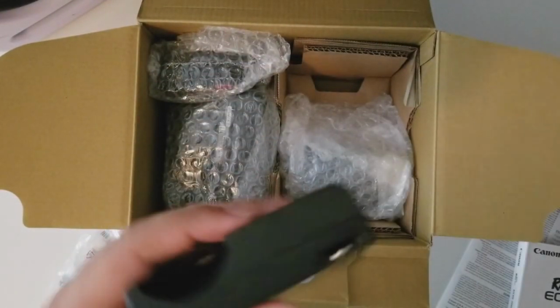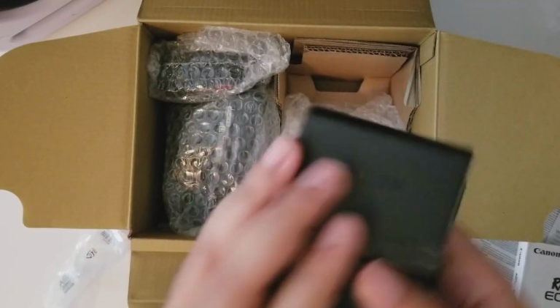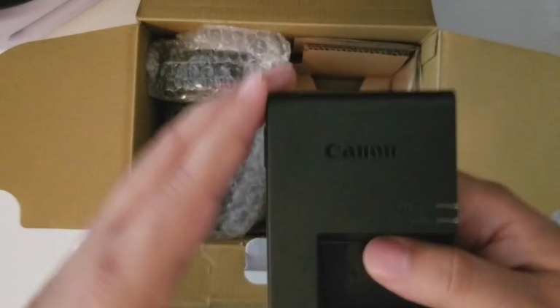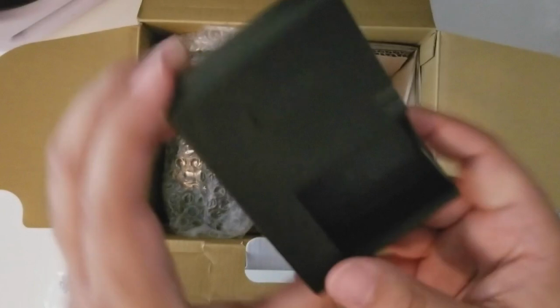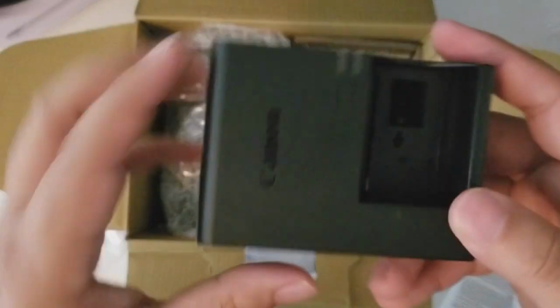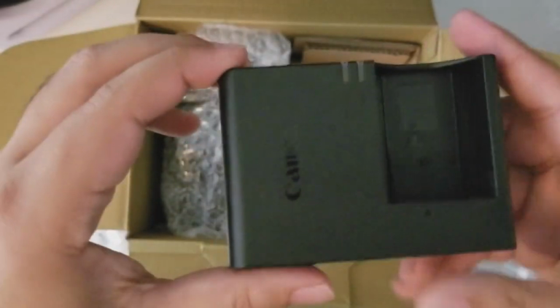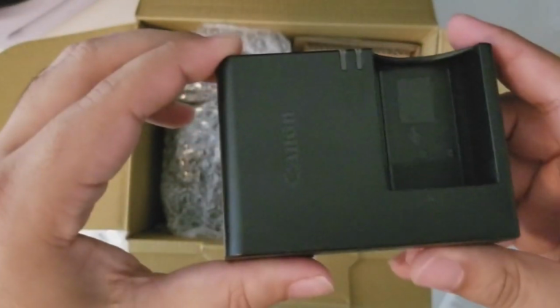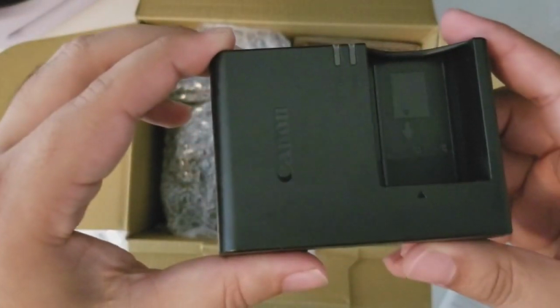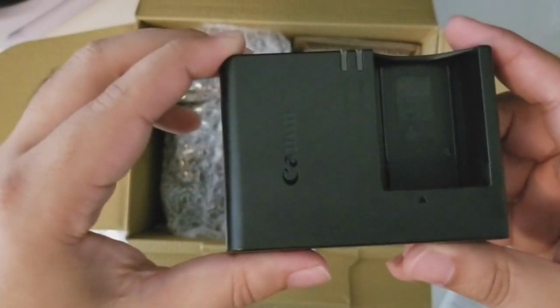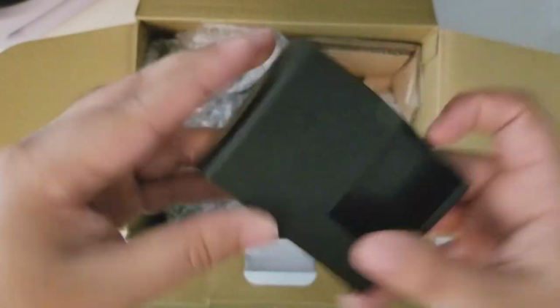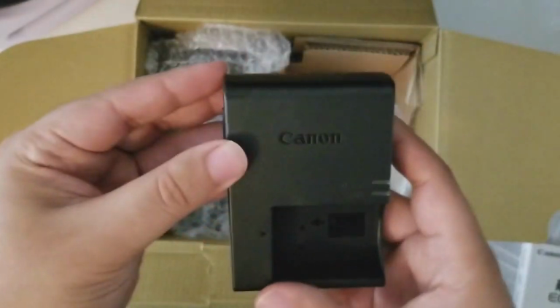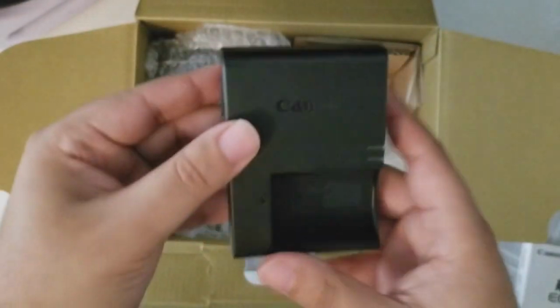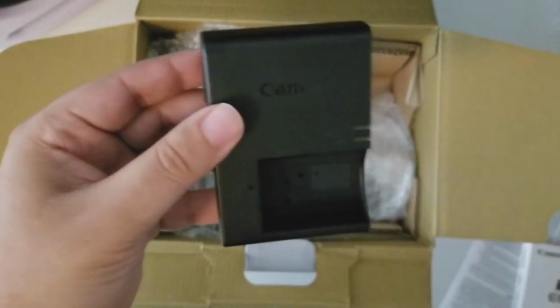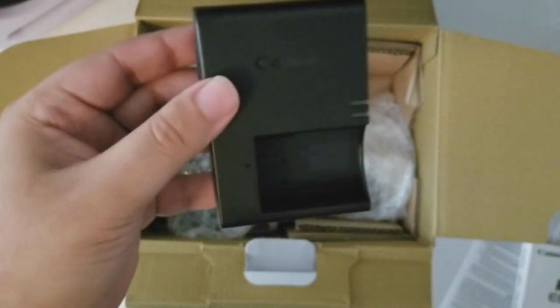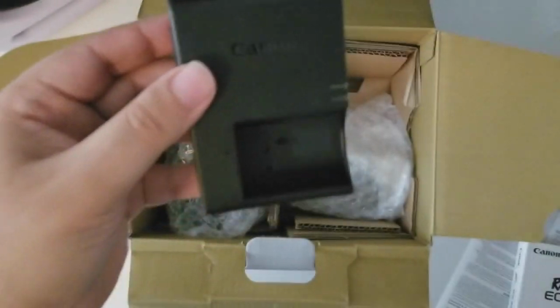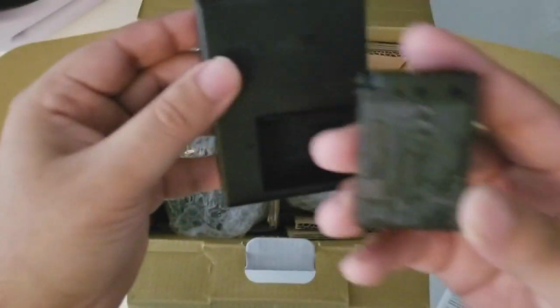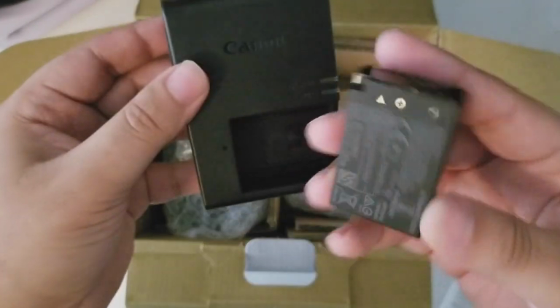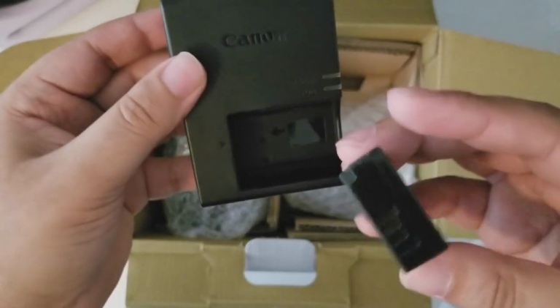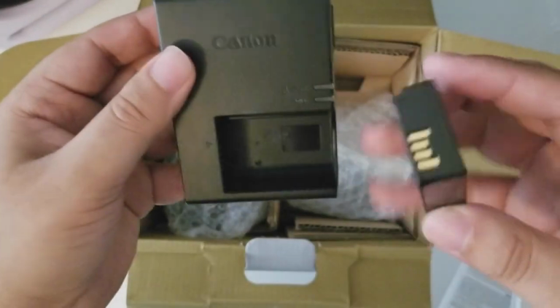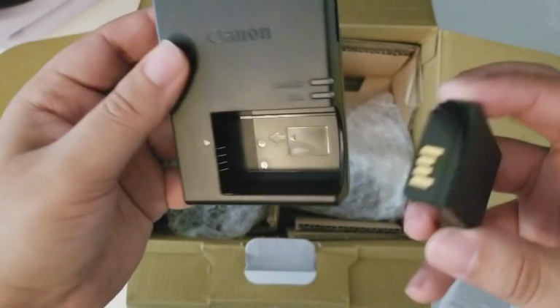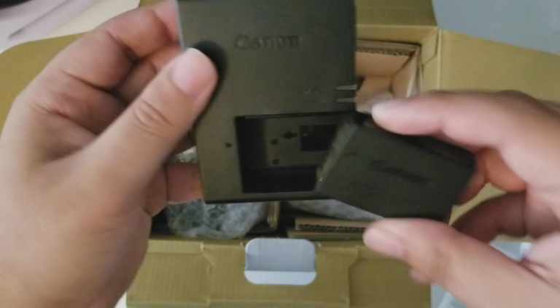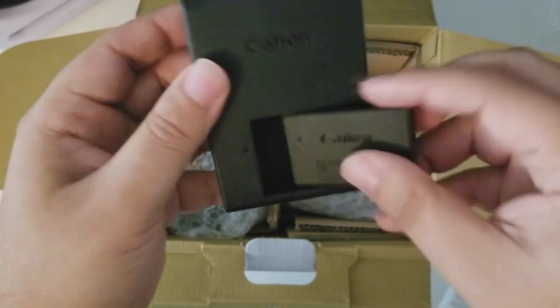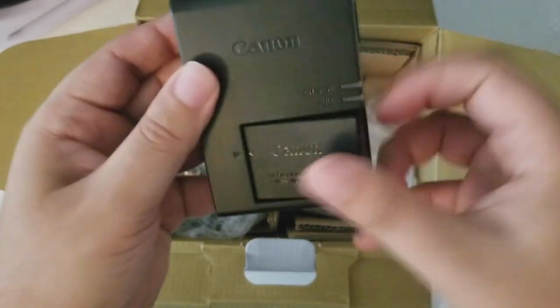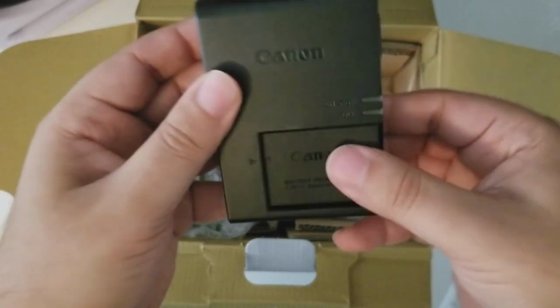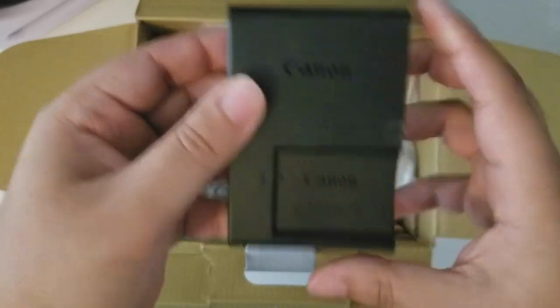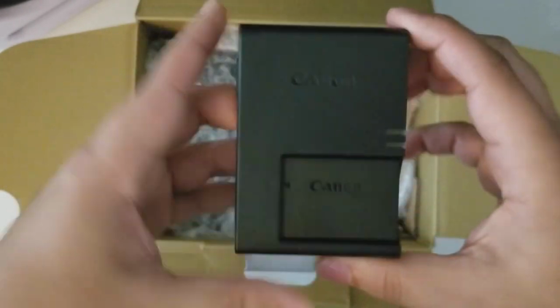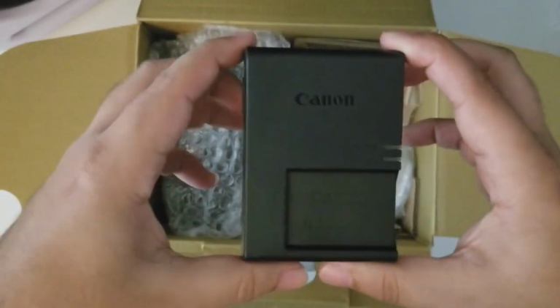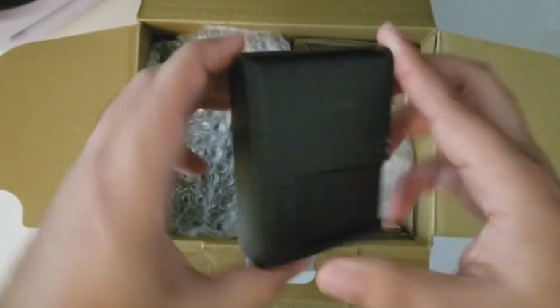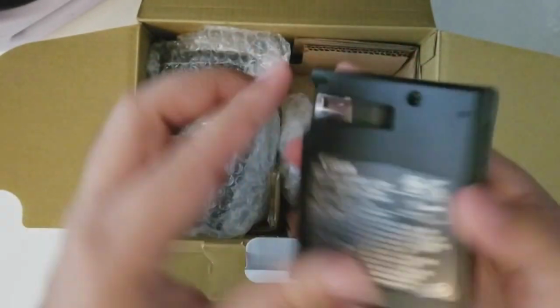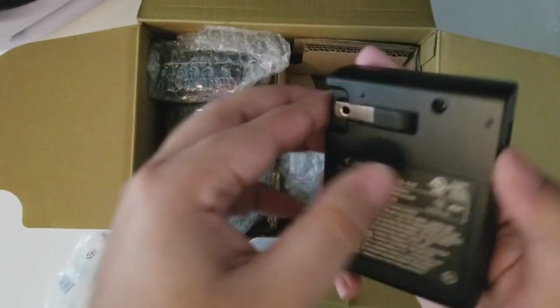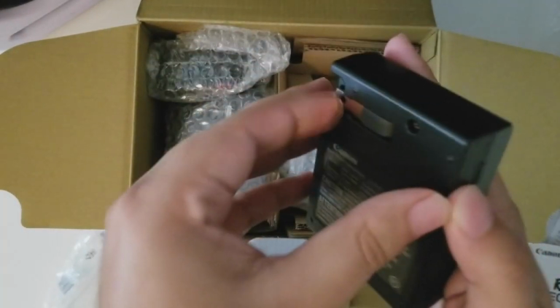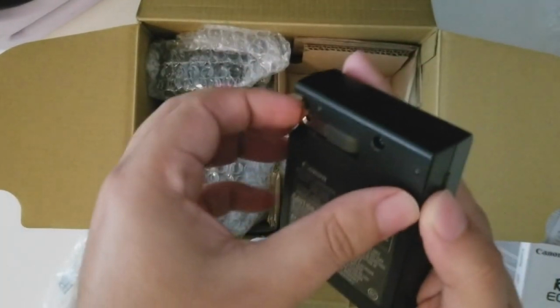Then you have the wall charger. You put the camera battery like this, and then this comes out.